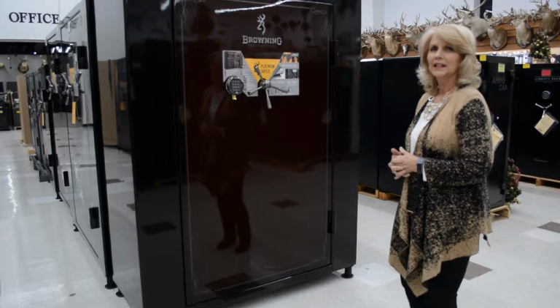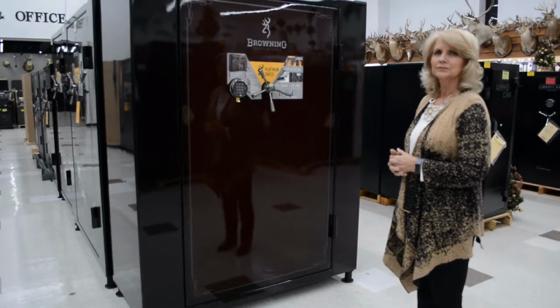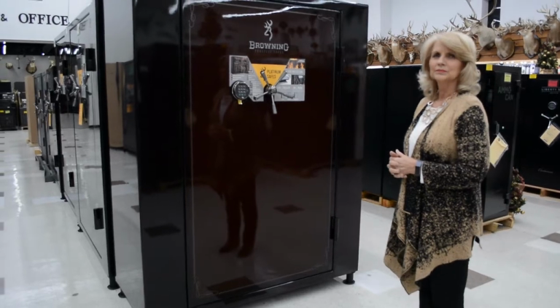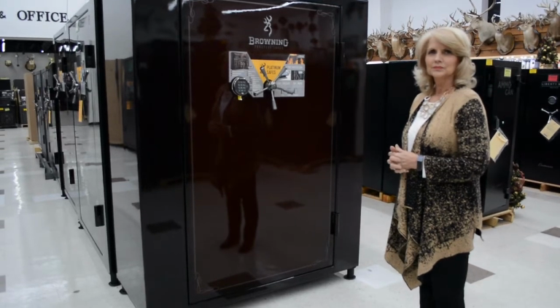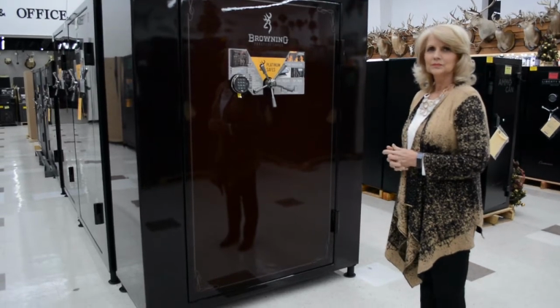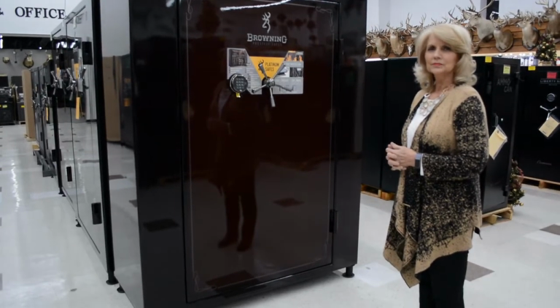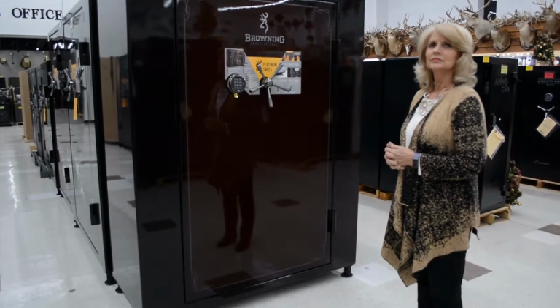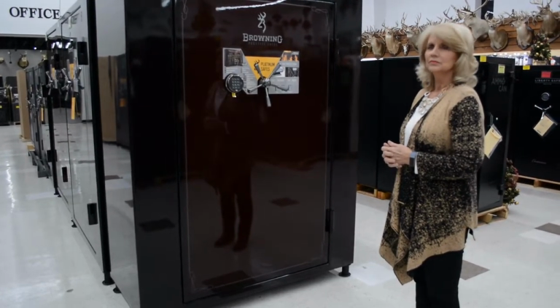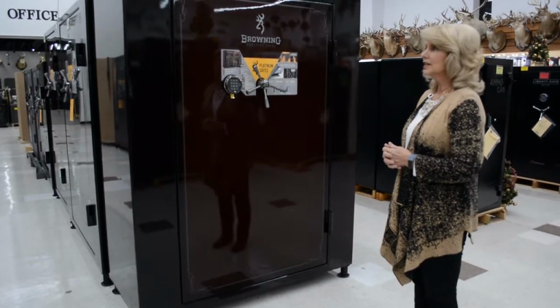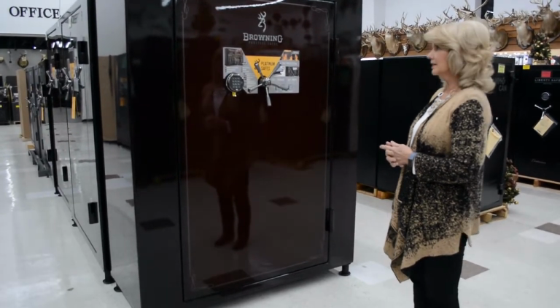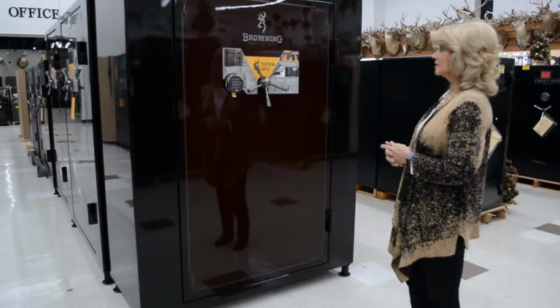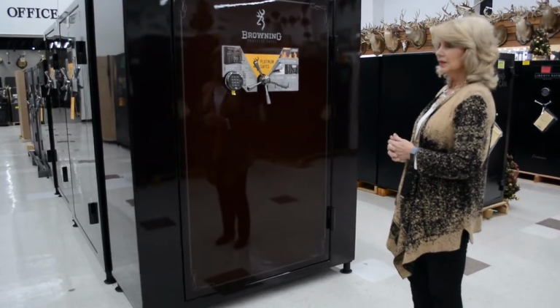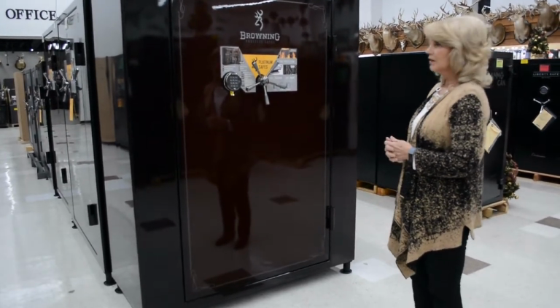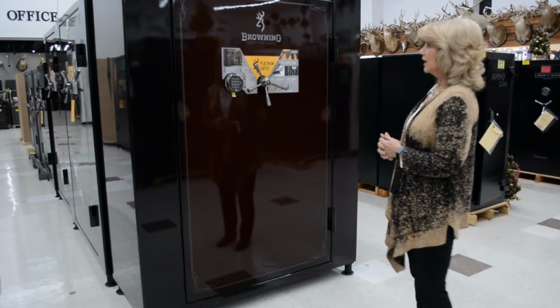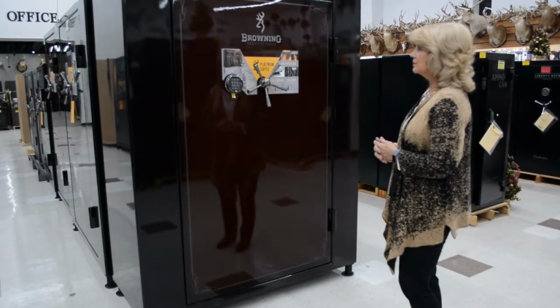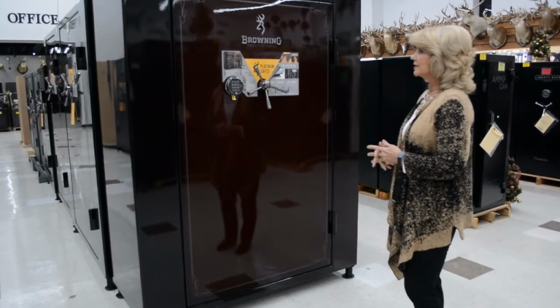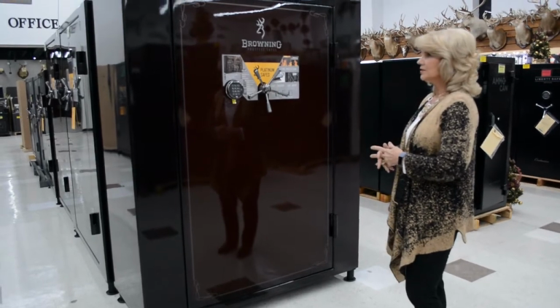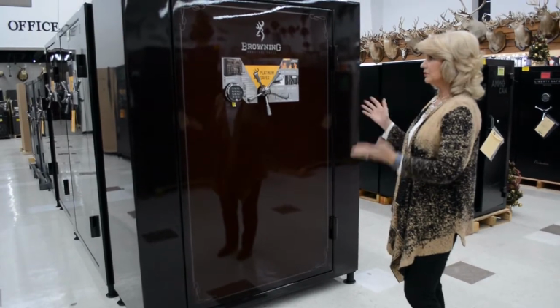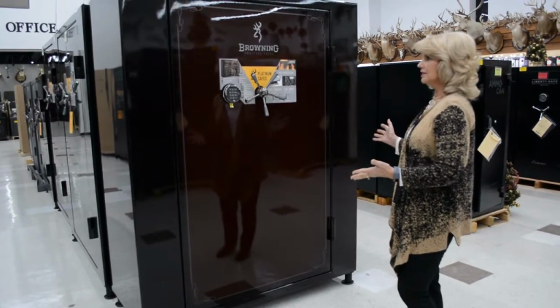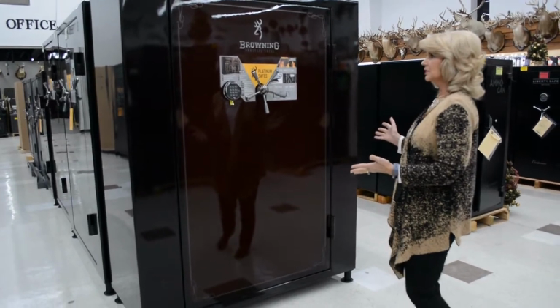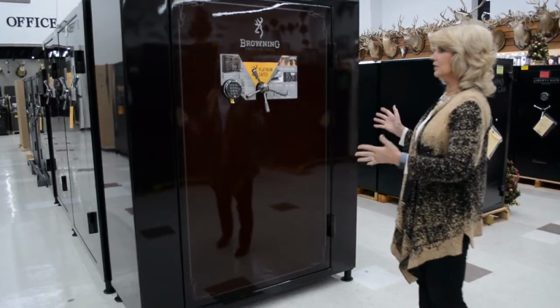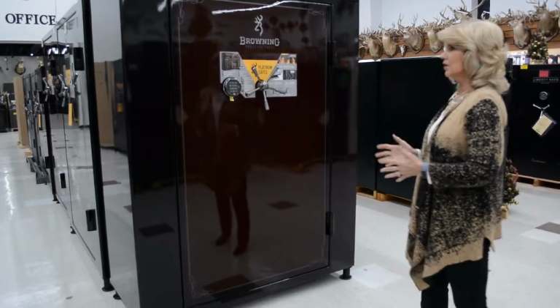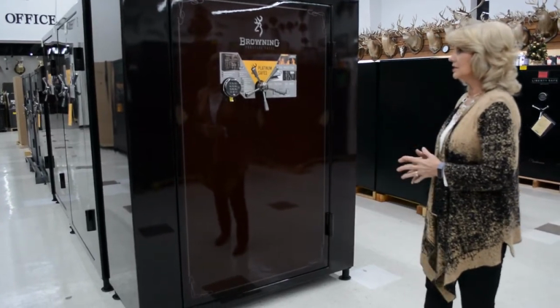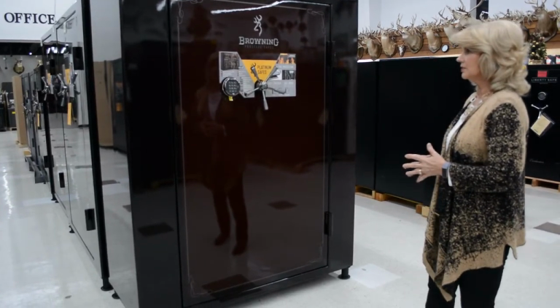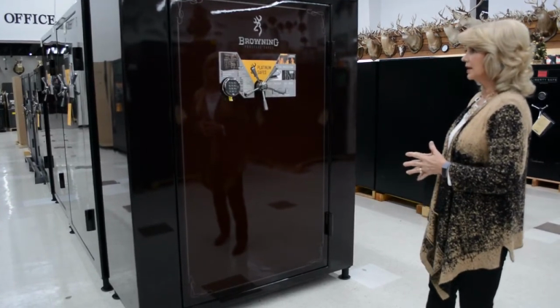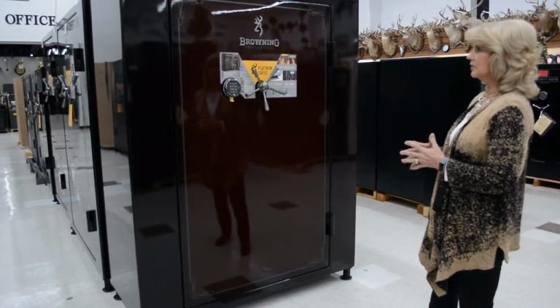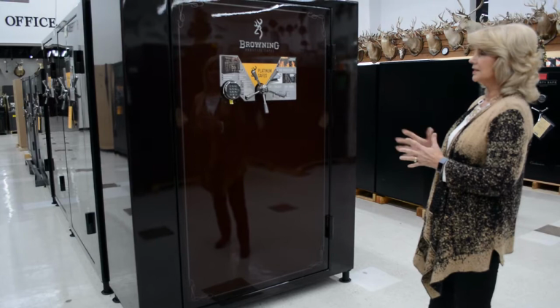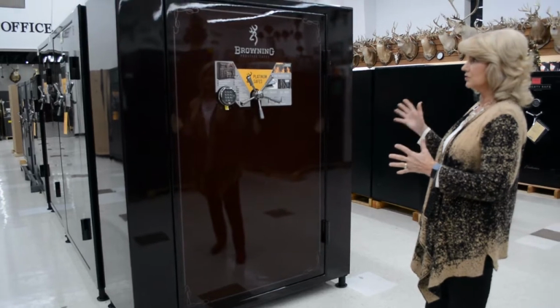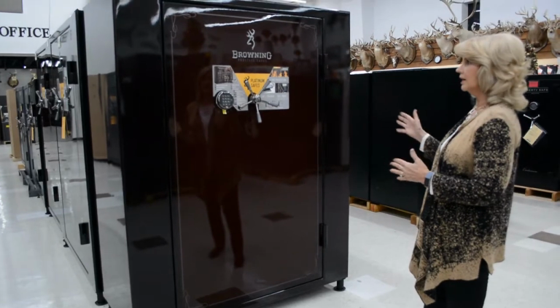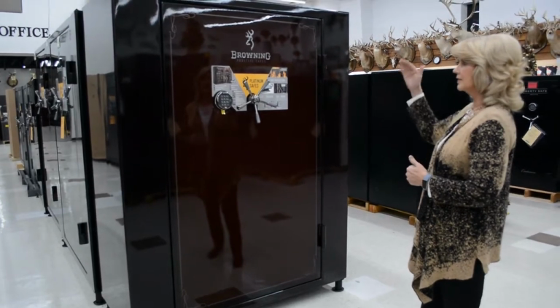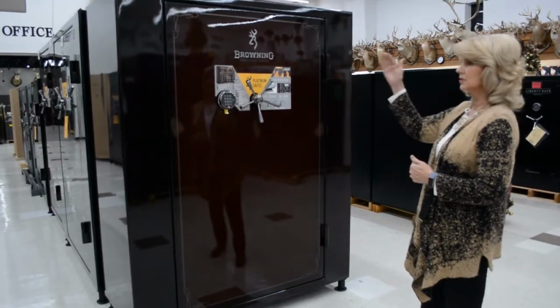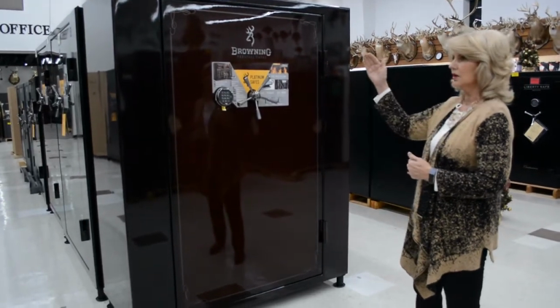This is a pretty big safe right here. Browning makes several different sizes, but this is one of the largest safes that they make. It's 56 inches wide and 72 inches tall.